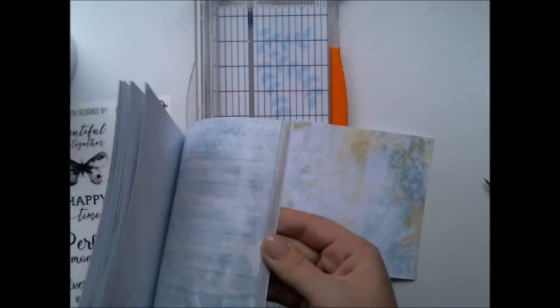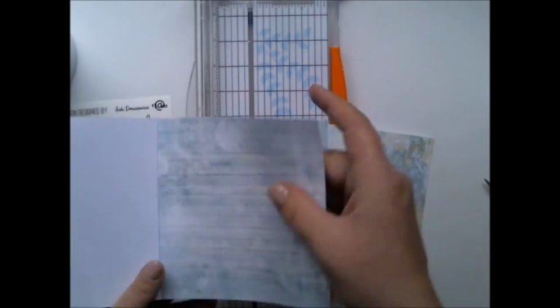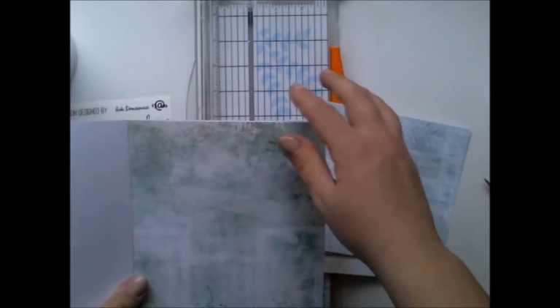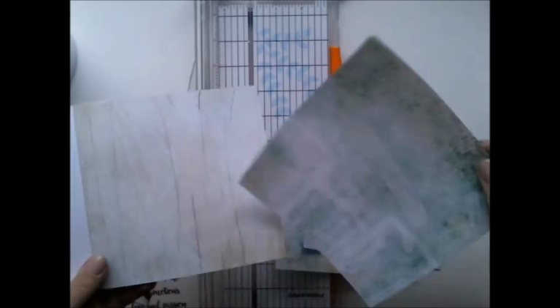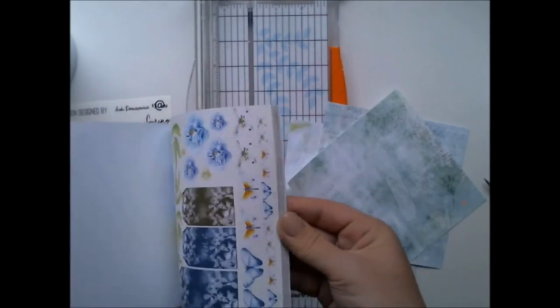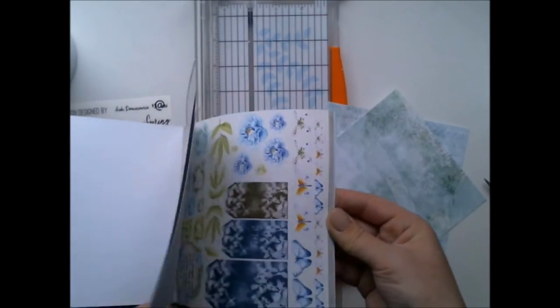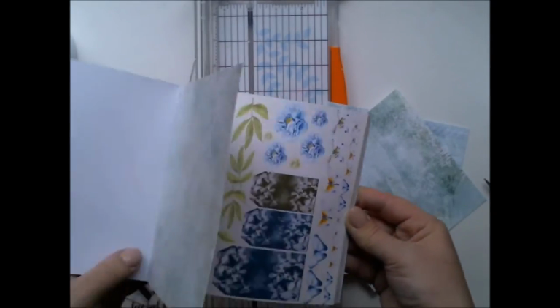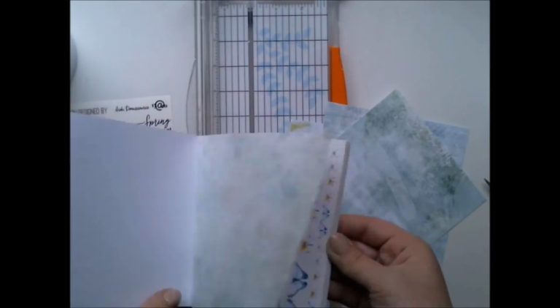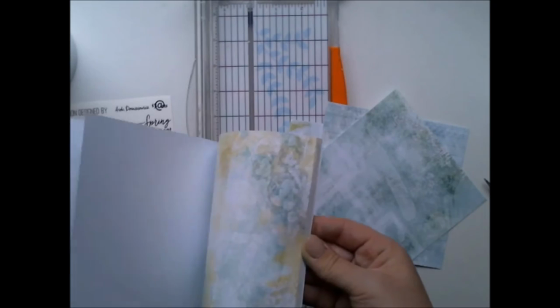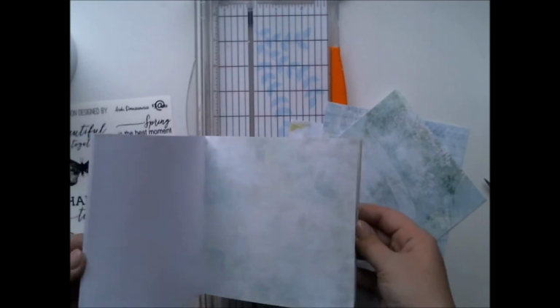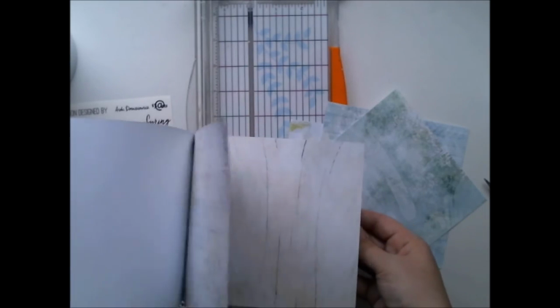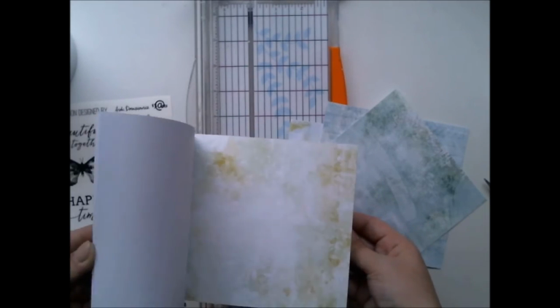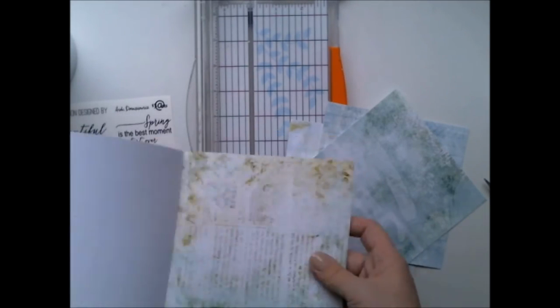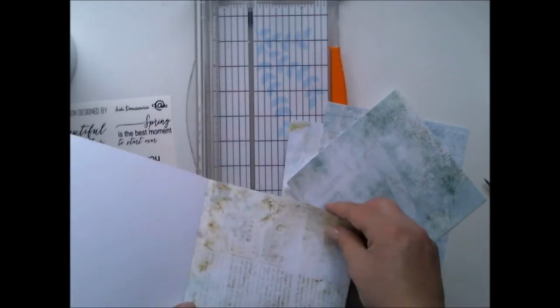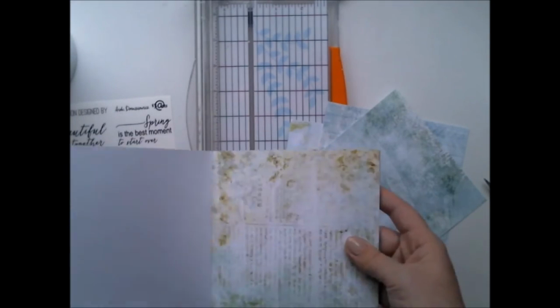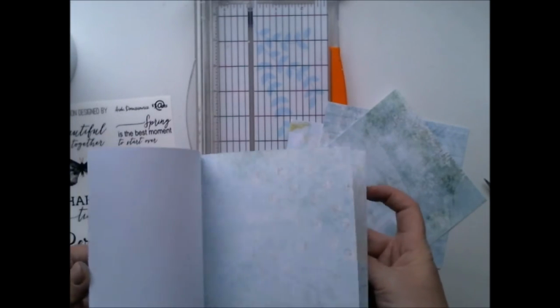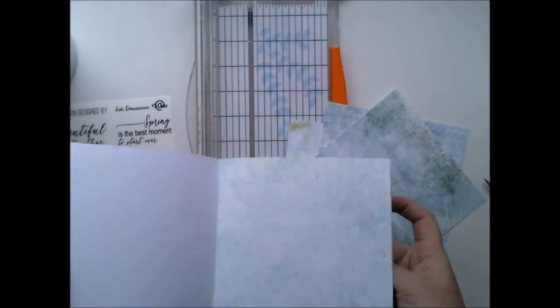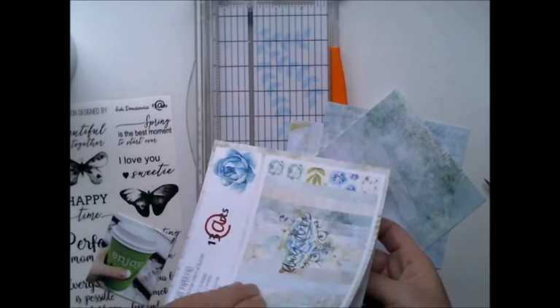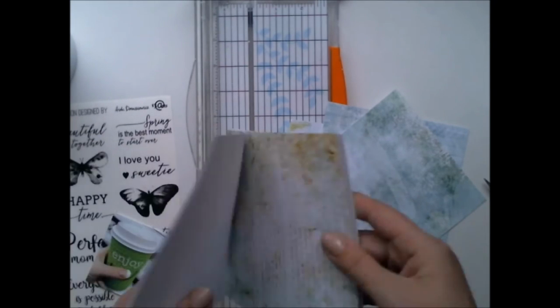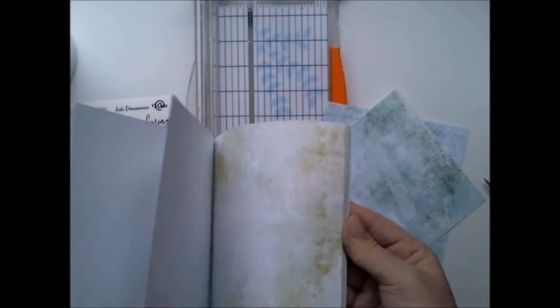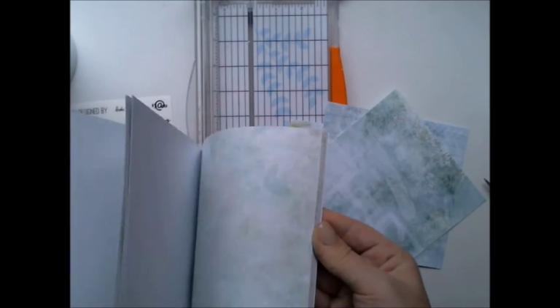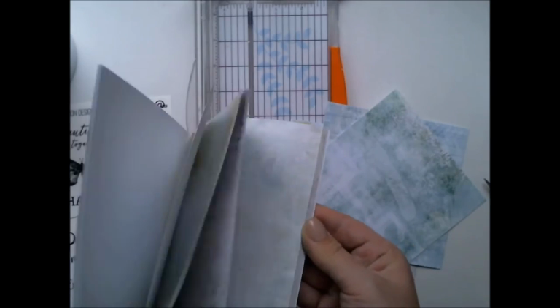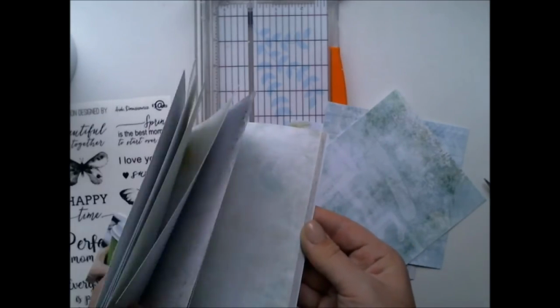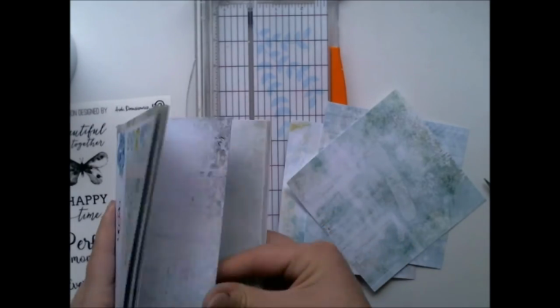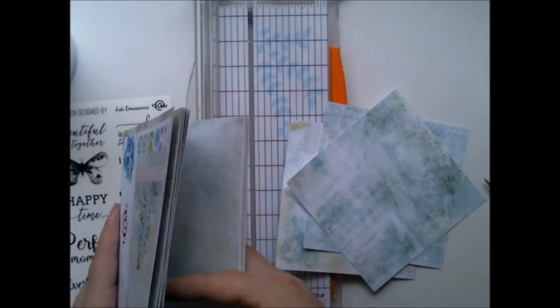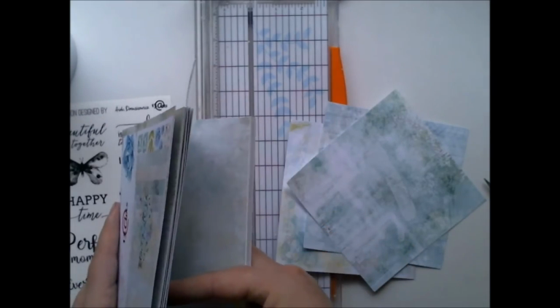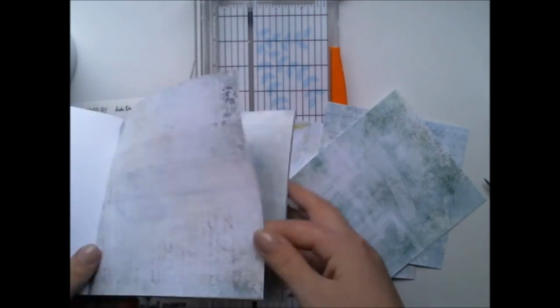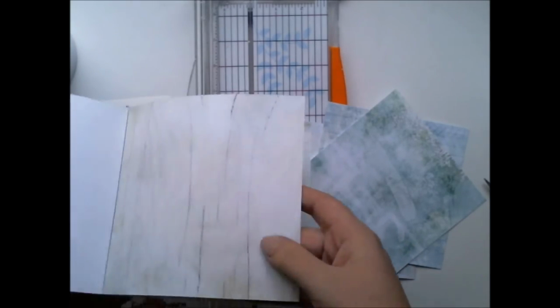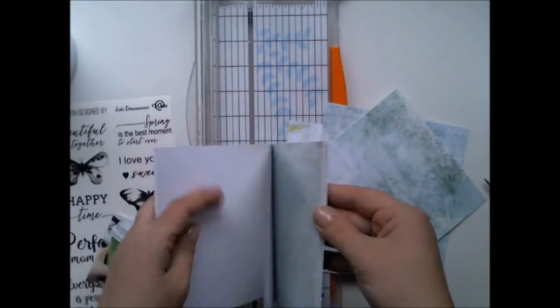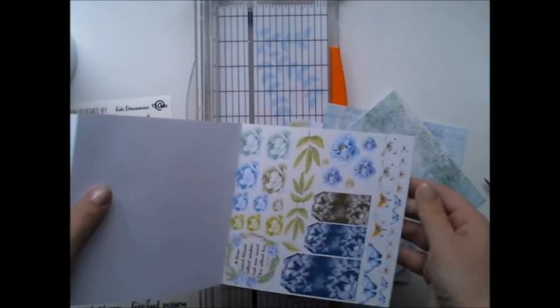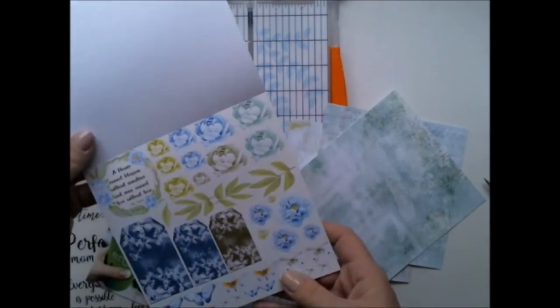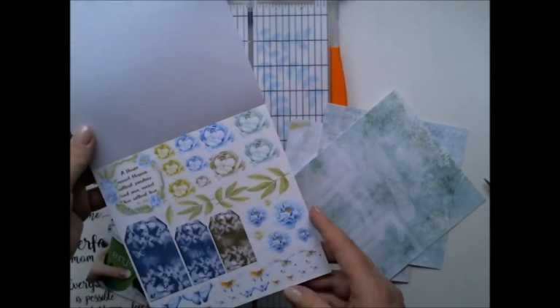Anyway, I'm starting with choosing the papers I'm going to use. We have so many gorgeous new papers that this is so hard to choose the right ones, but I'm trying my best to do so.